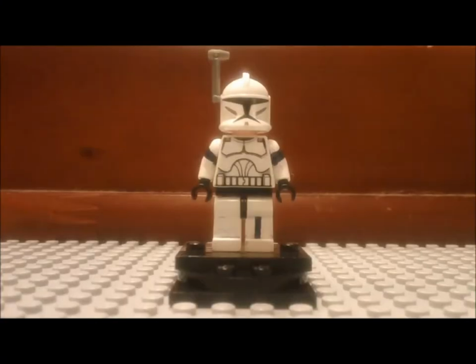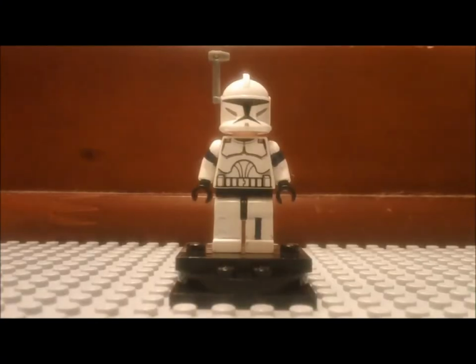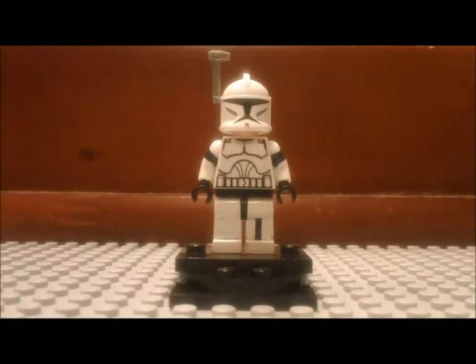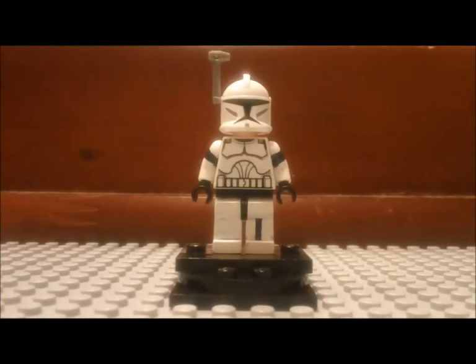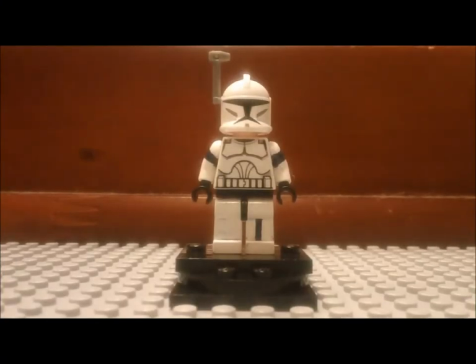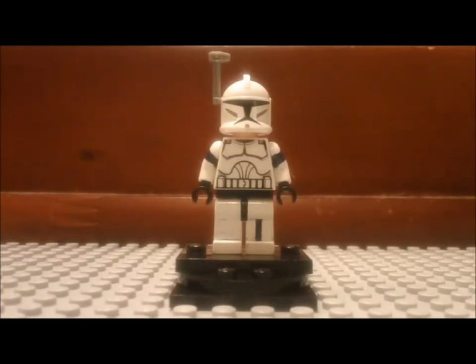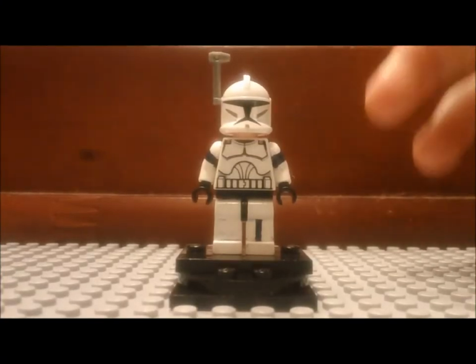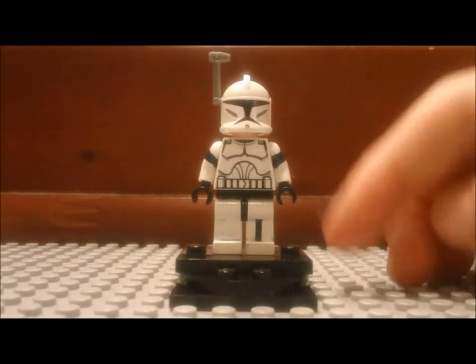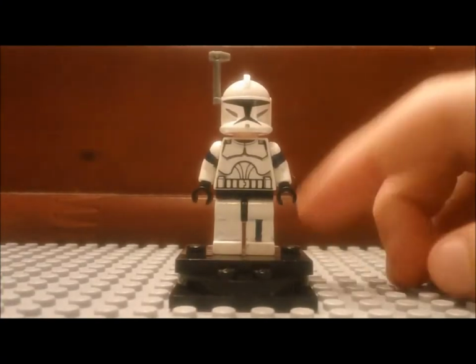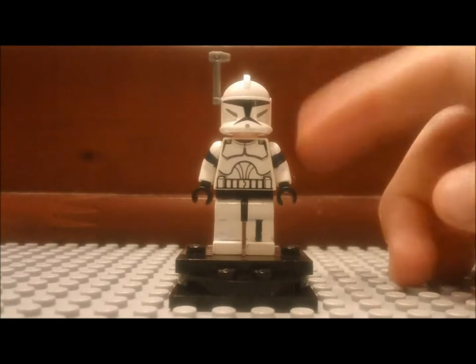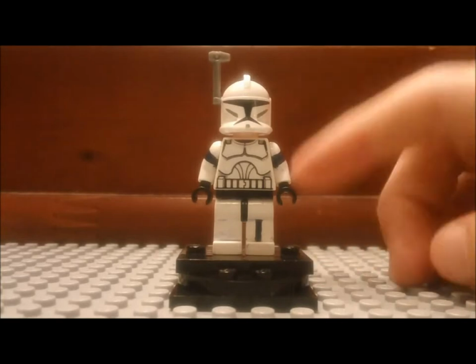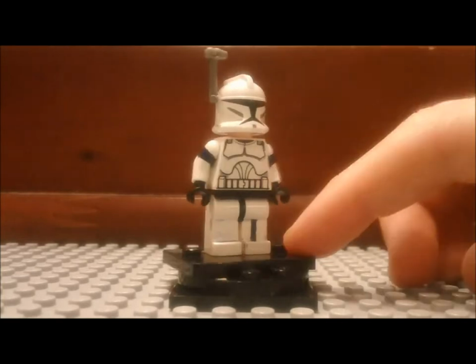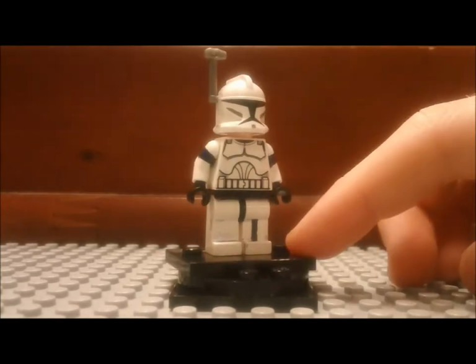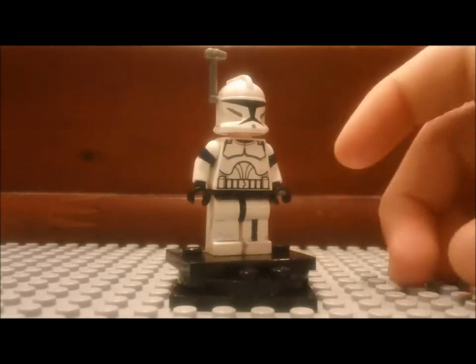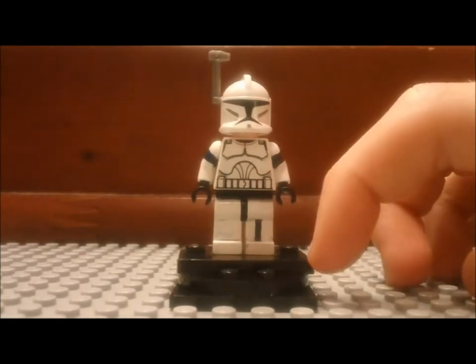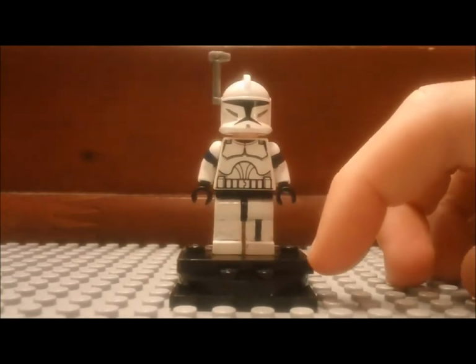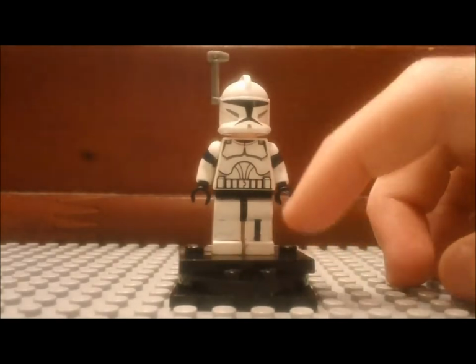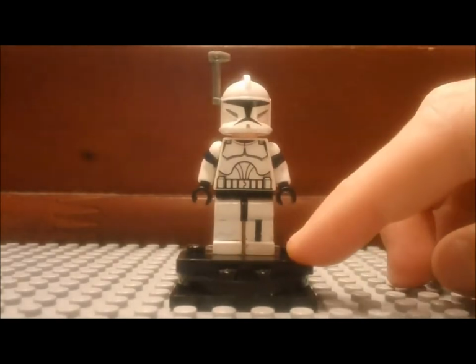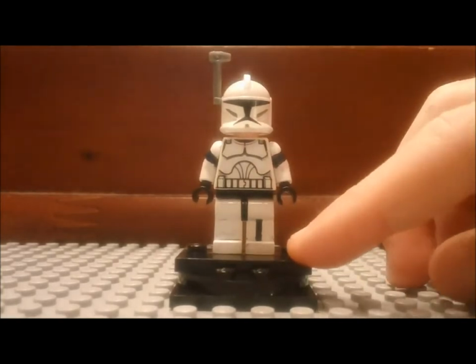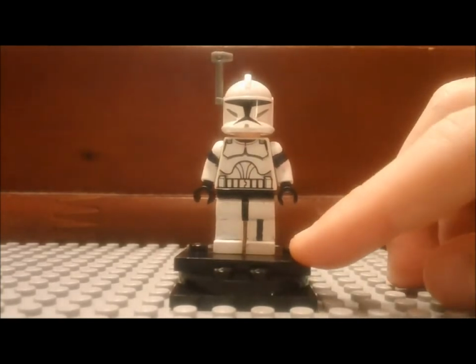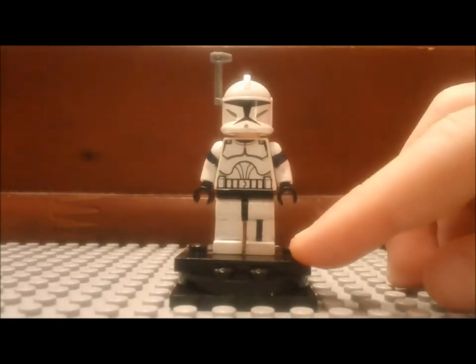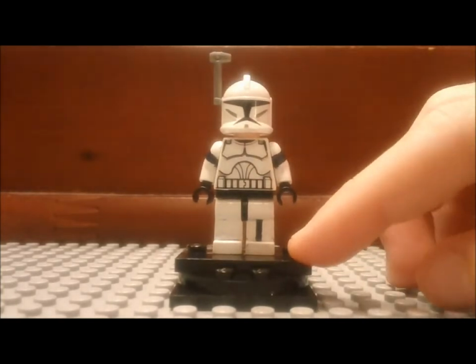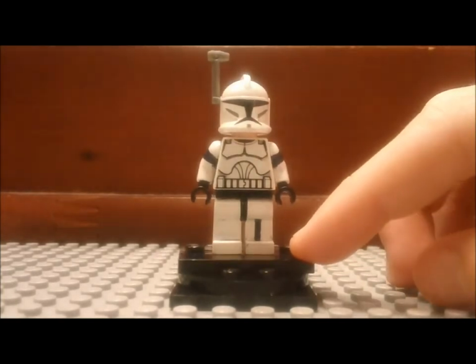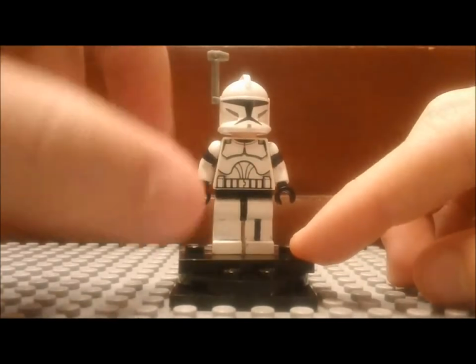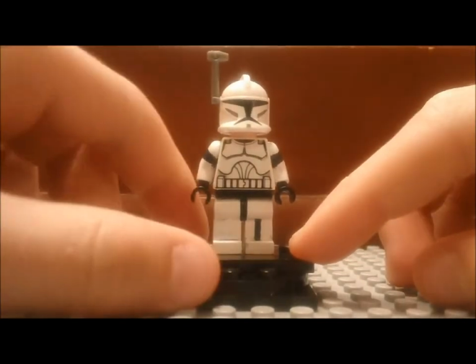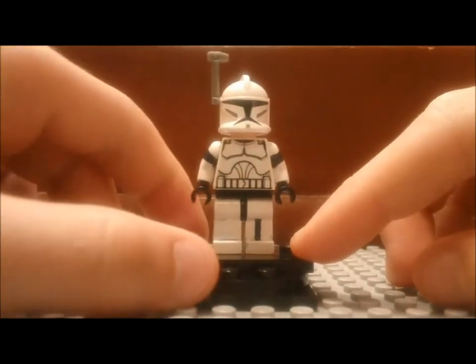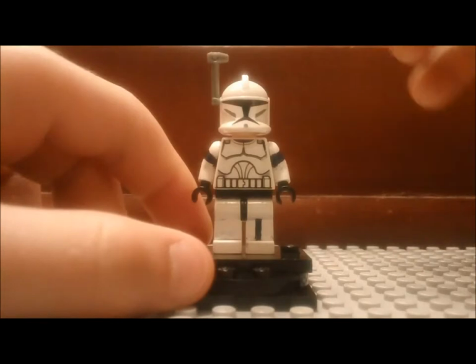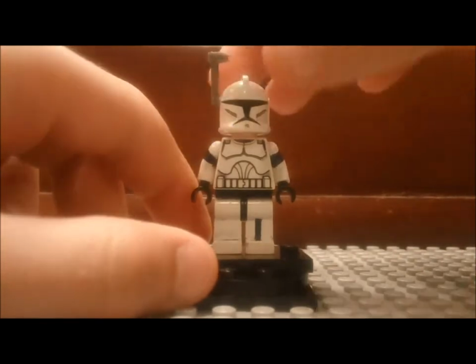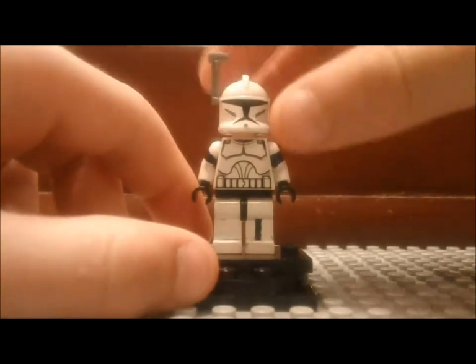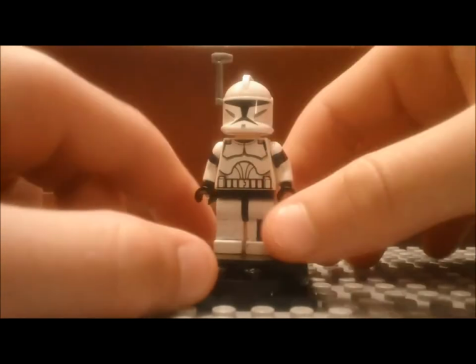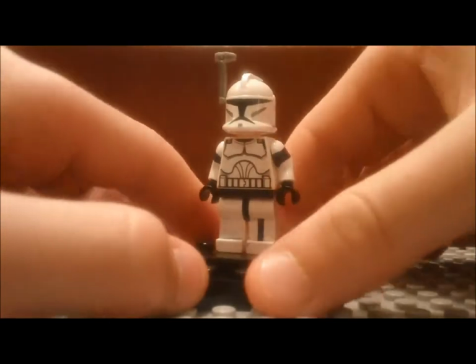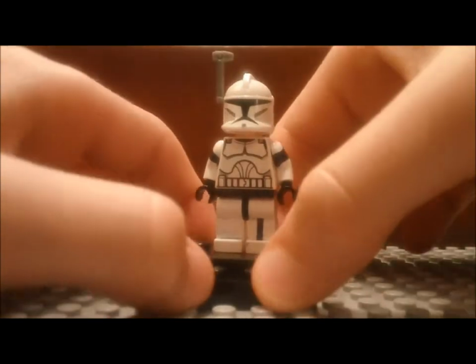Hello Brick fans, welcome back to the Brick Station. This episode, I'm going to be starting a new series where I review custom minifigures painted.